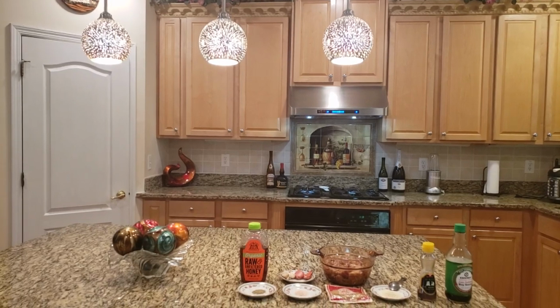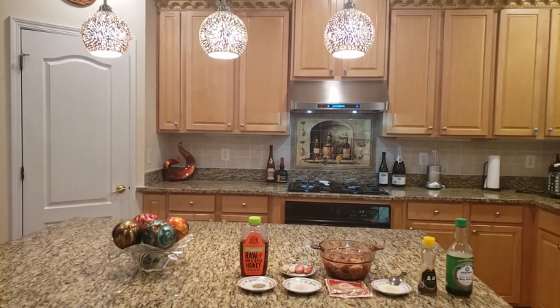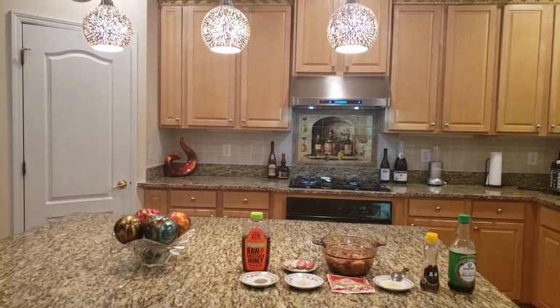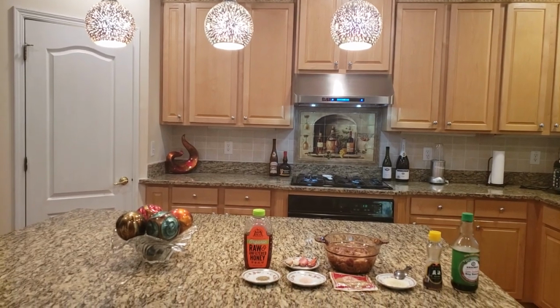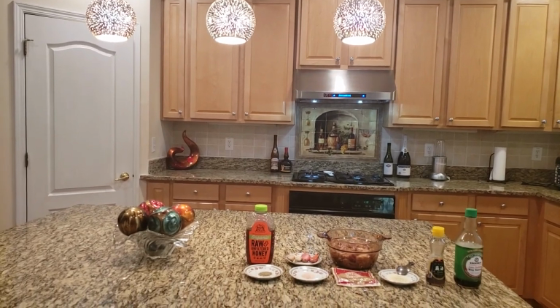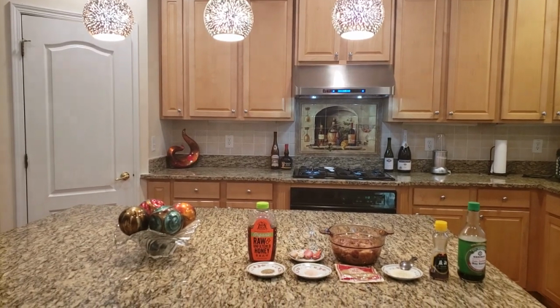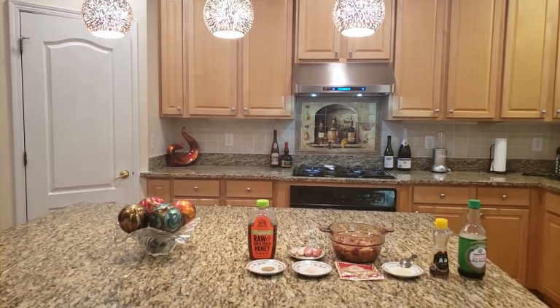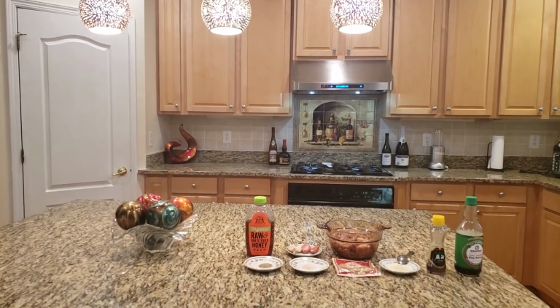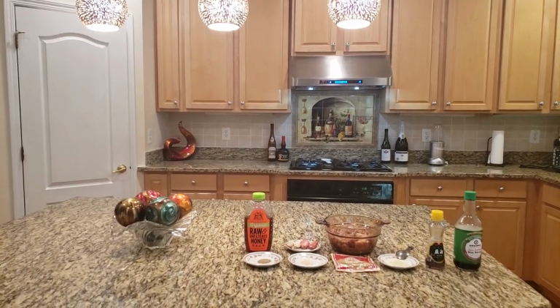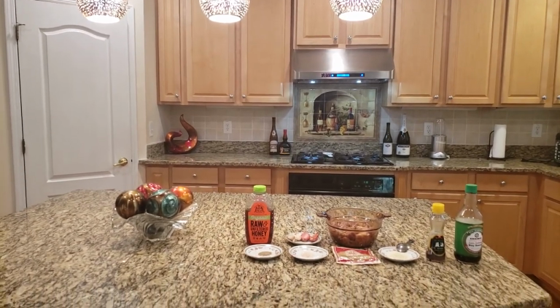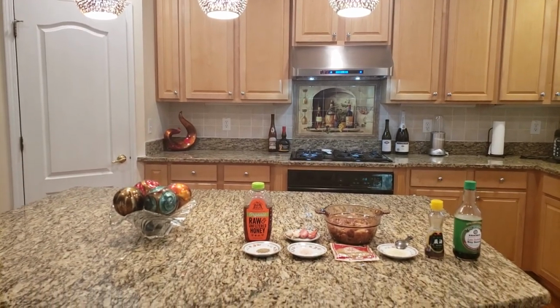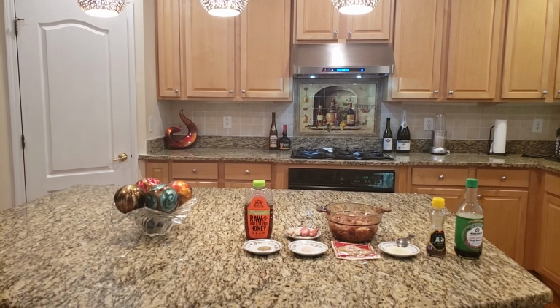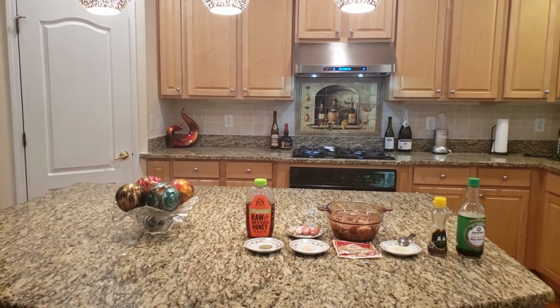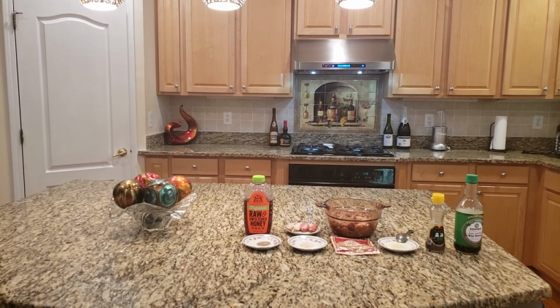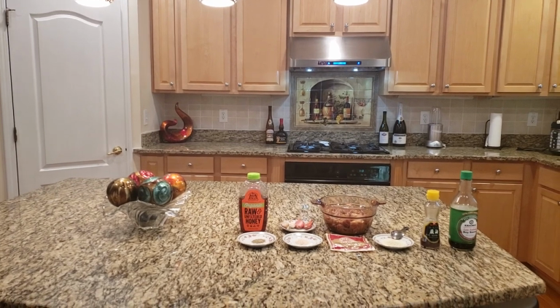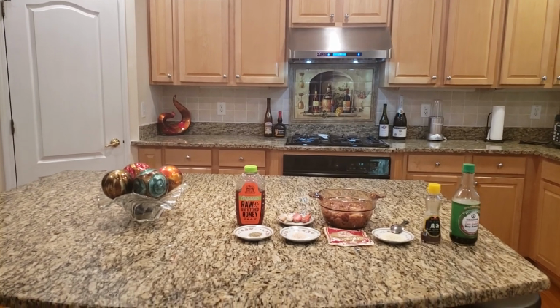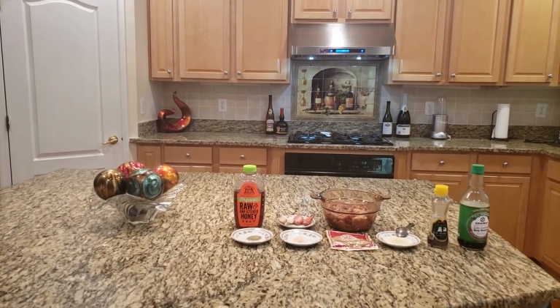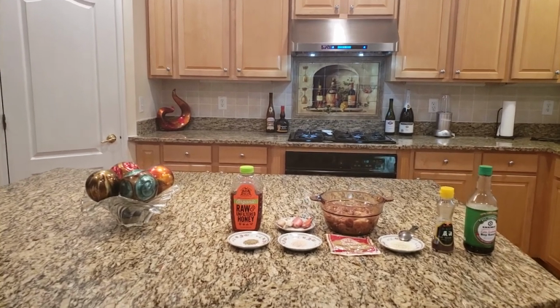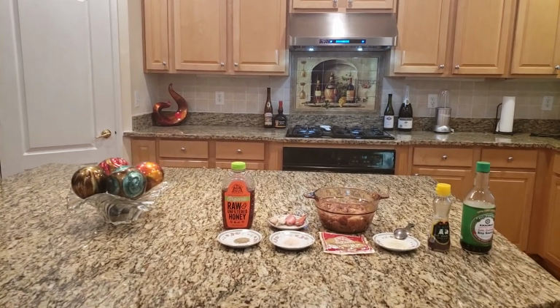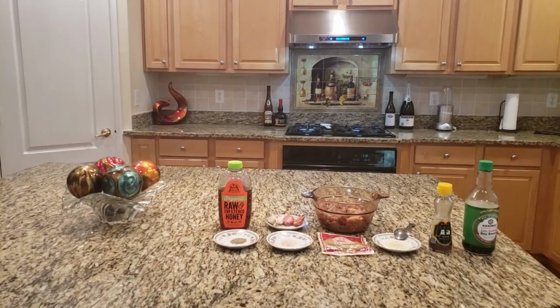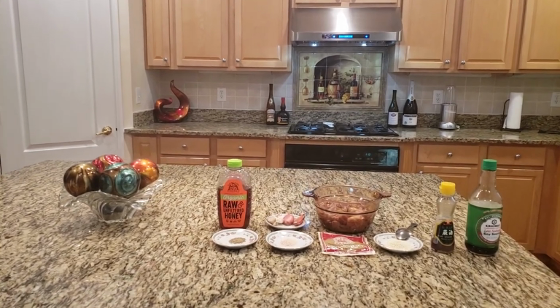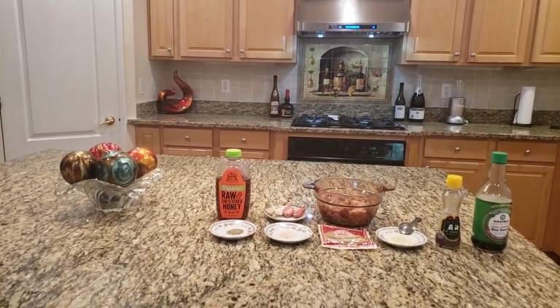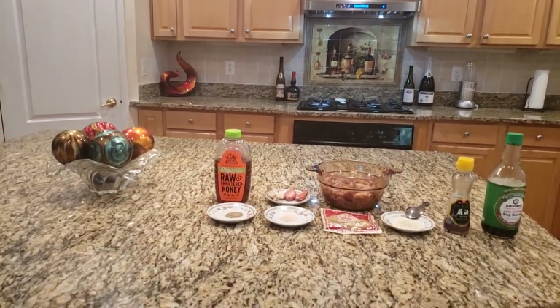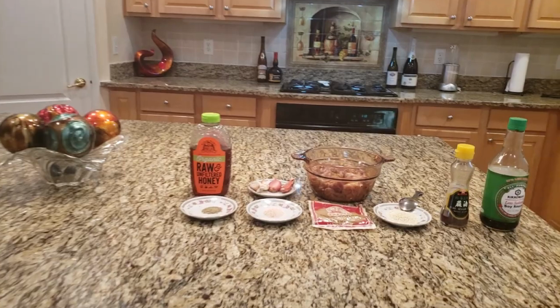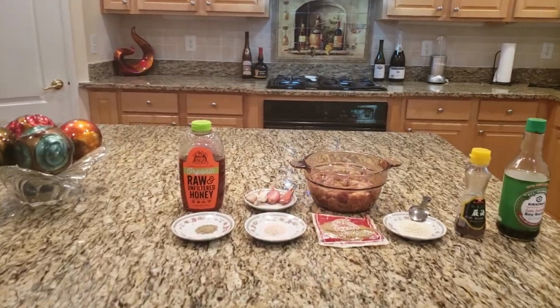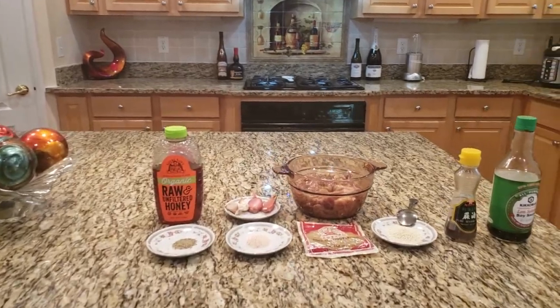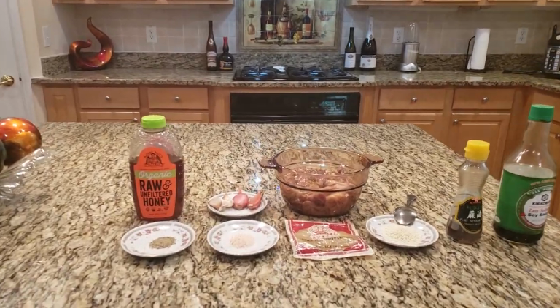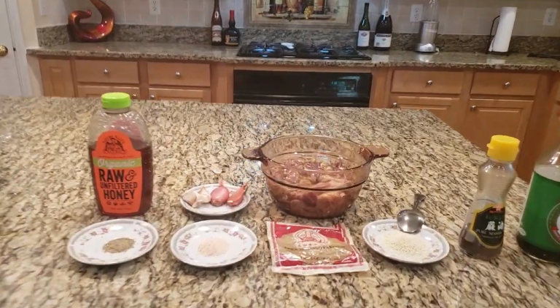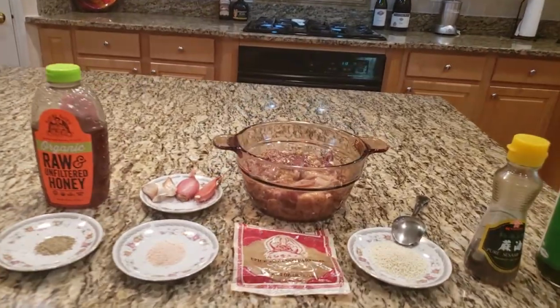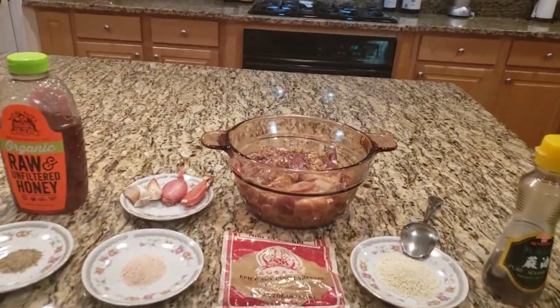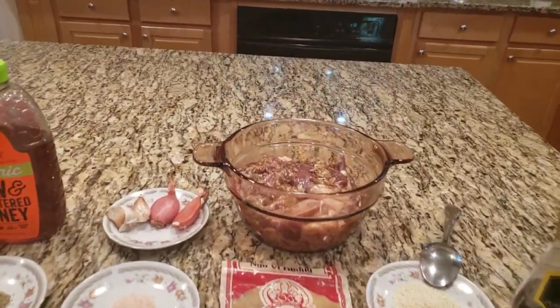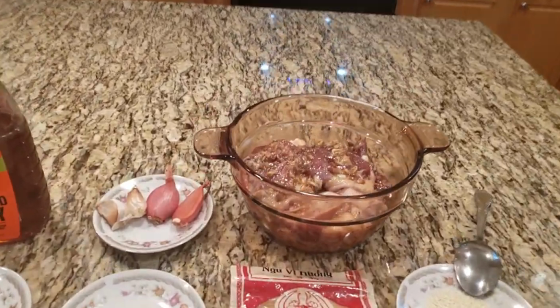Welcome back to my channel. If you are new, welcome! Today I would like to share with all of you how to make a duck dish. We bought a duck from the market, took it home, and I already chopped it up into pieces.